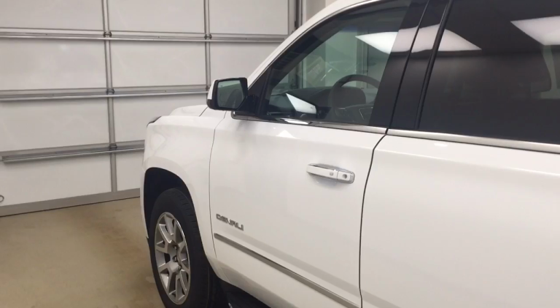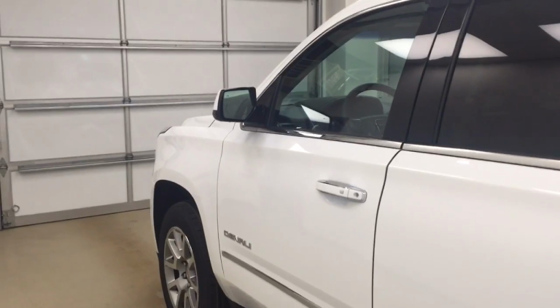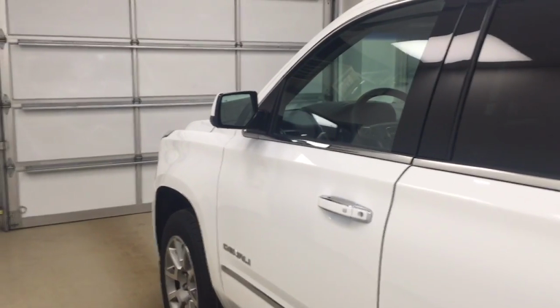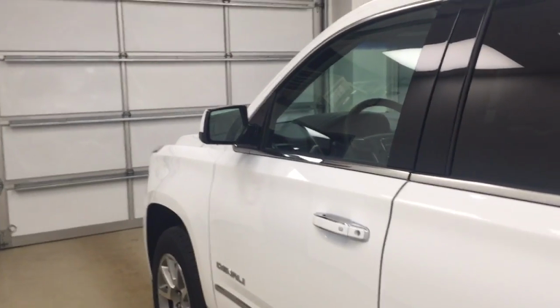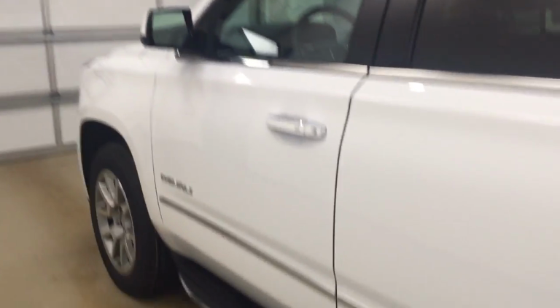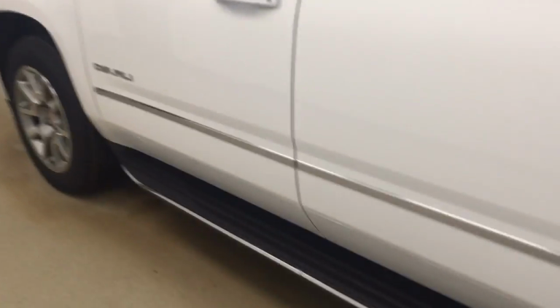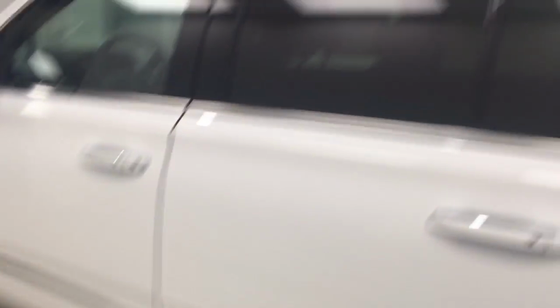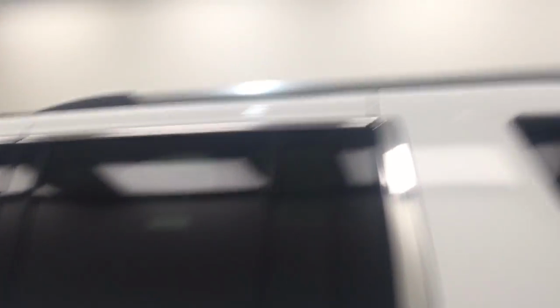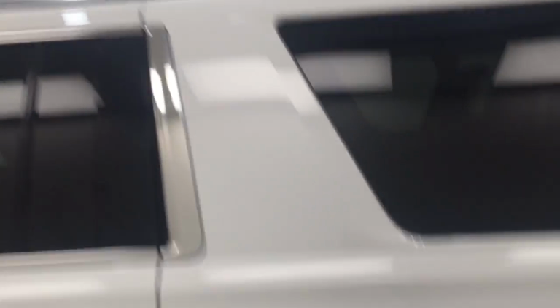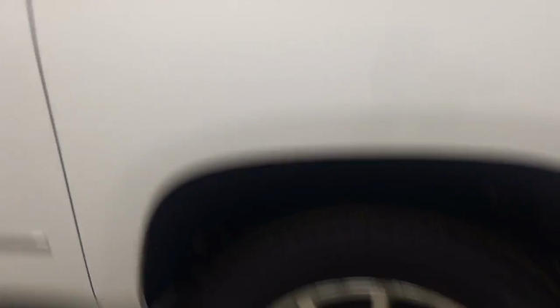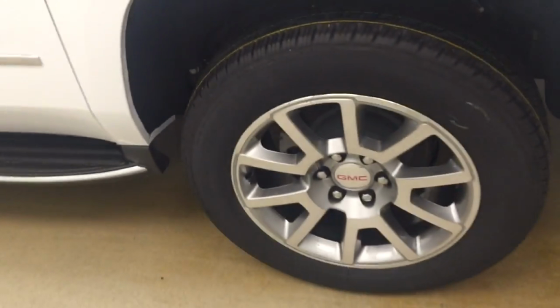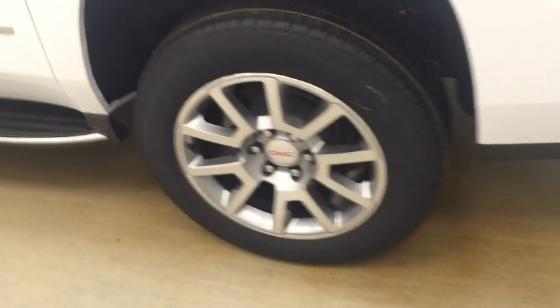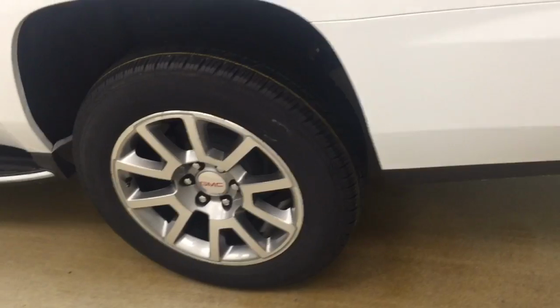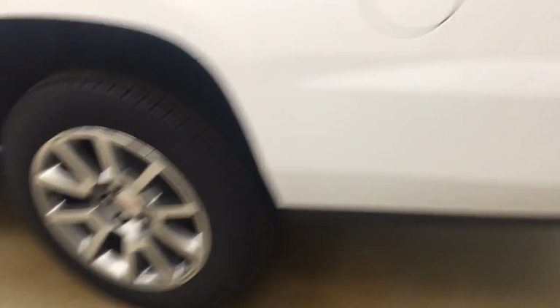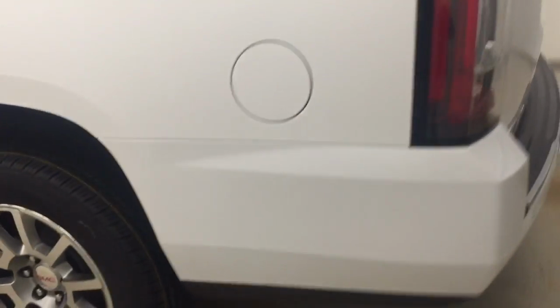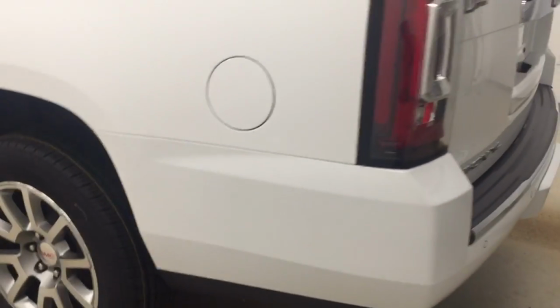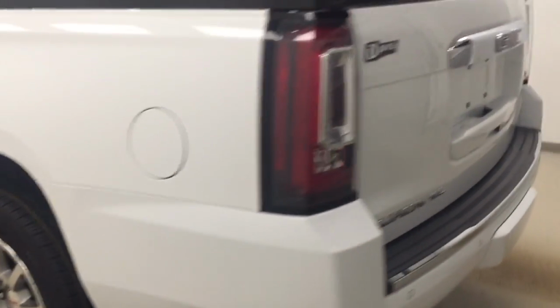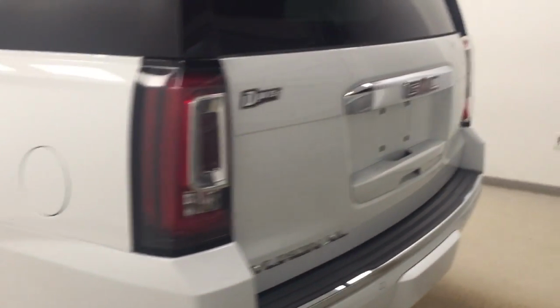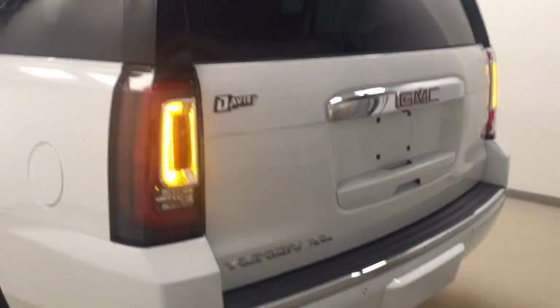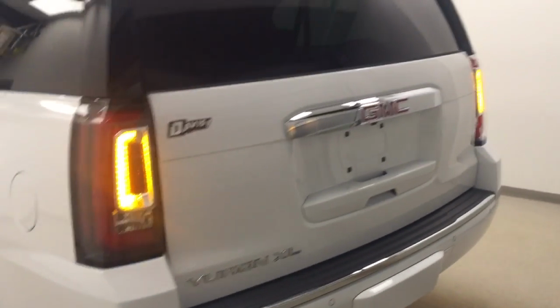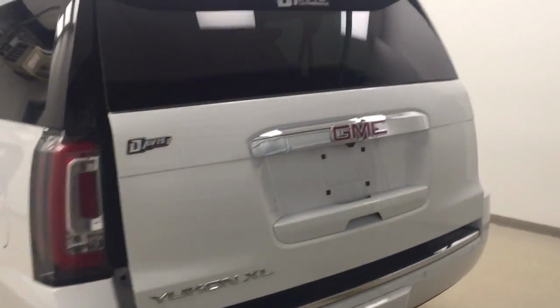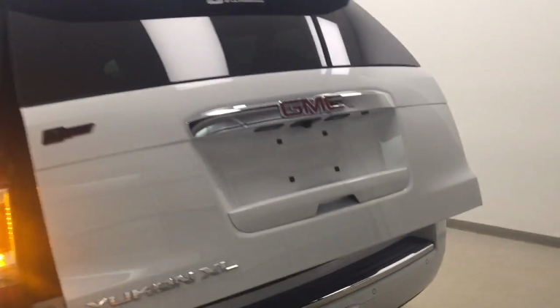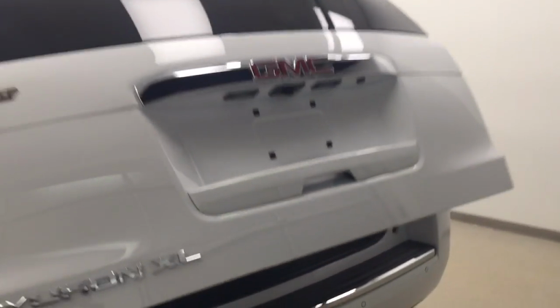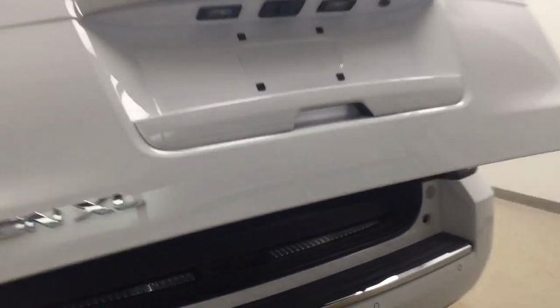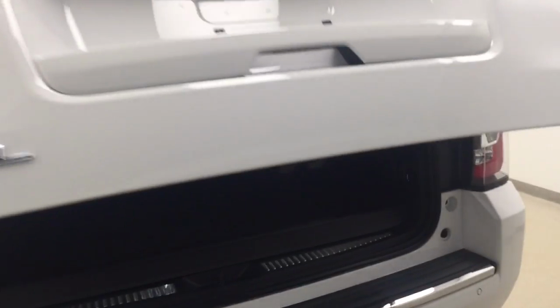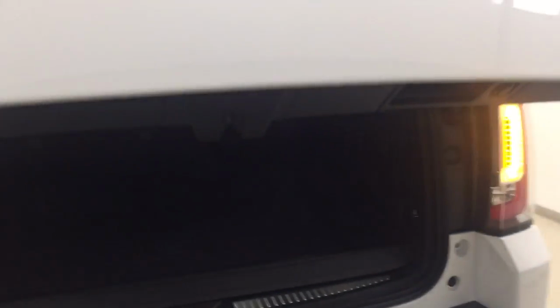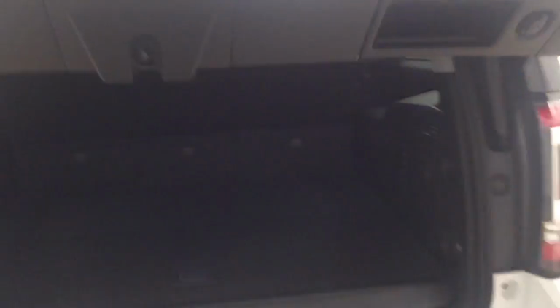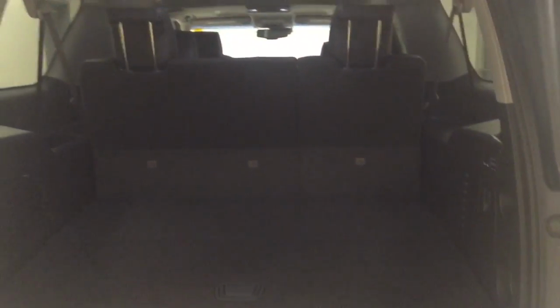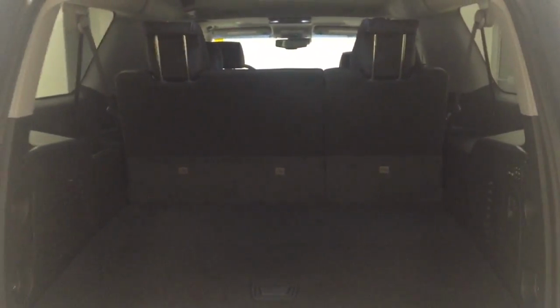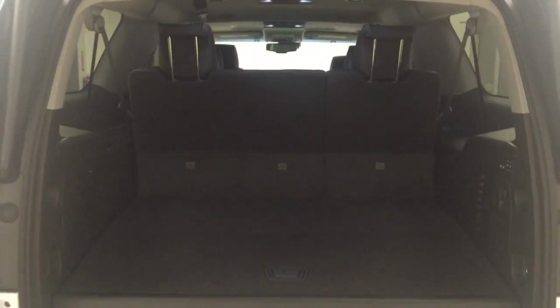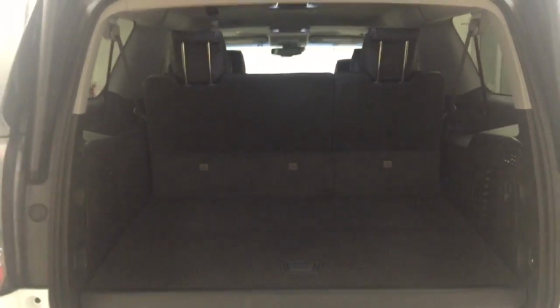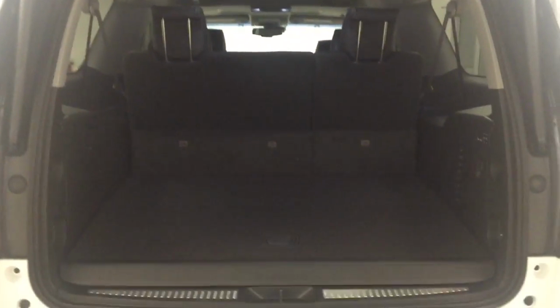This vehicle comes equipped with blind spot assist mirrors, running boards, roof rack, 20-inch alloy rims, rear parking assist, backup camera, remote trunk release, power hatch, rear seat controls, second row seat controls, and a lot more cargo space.